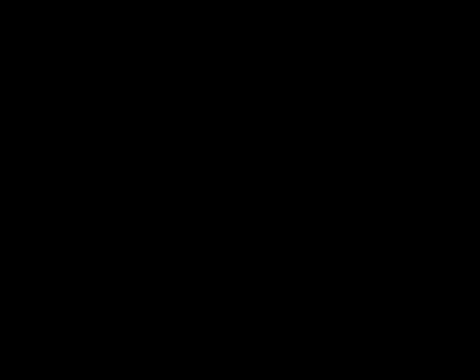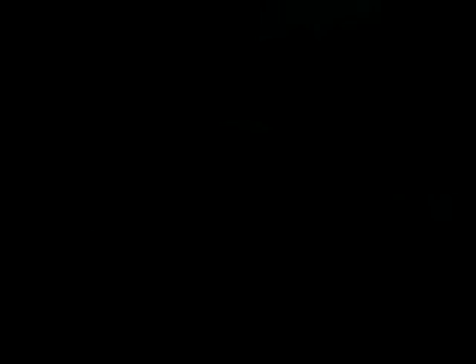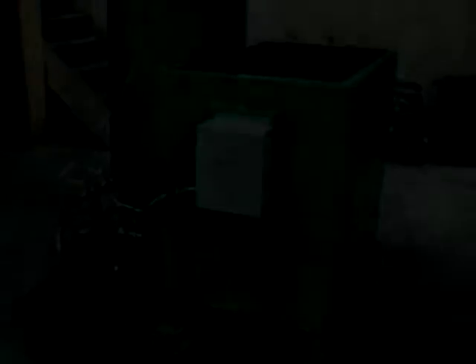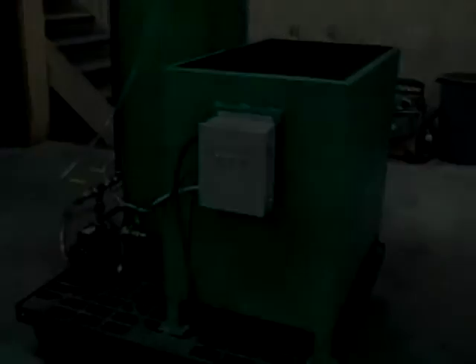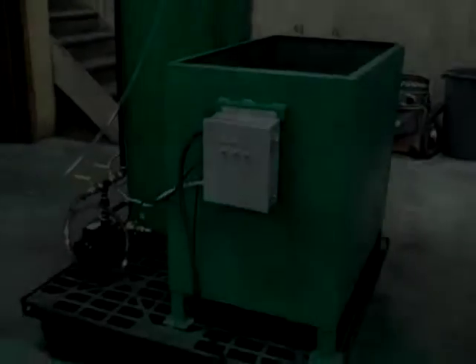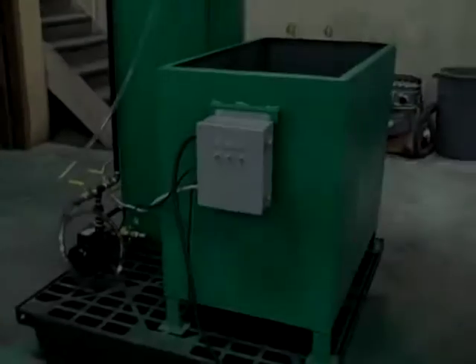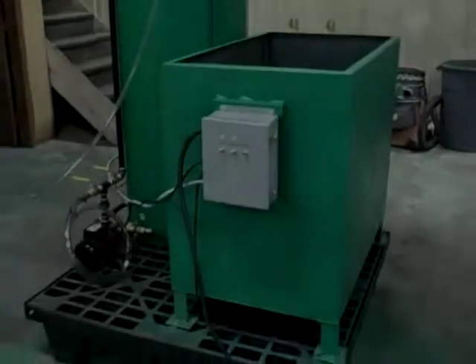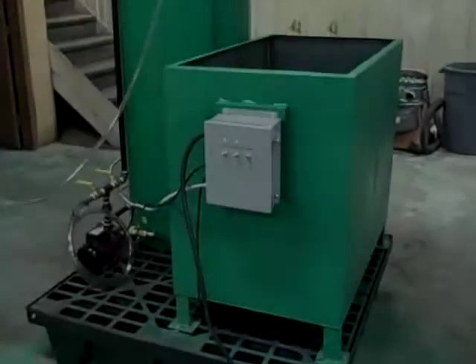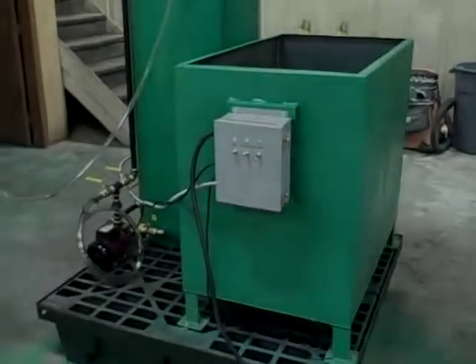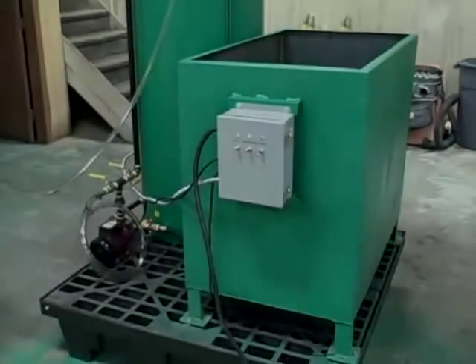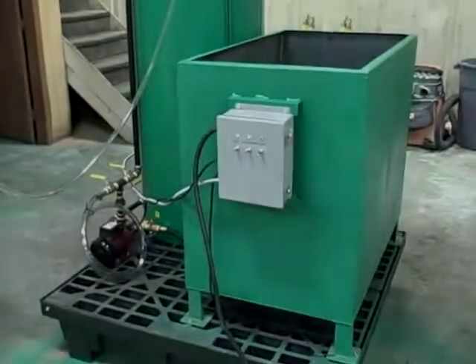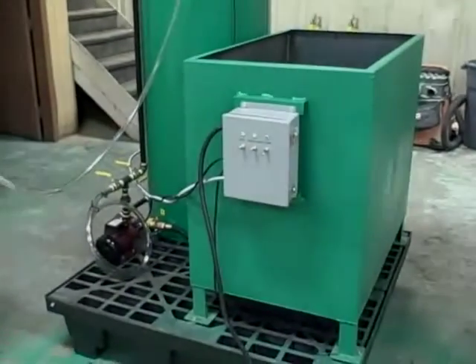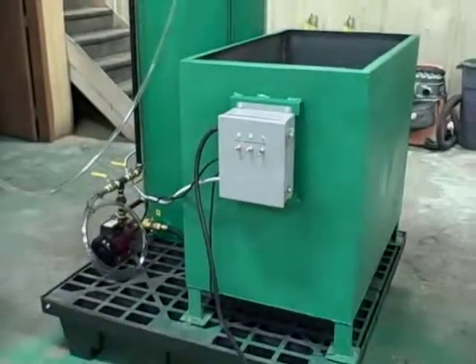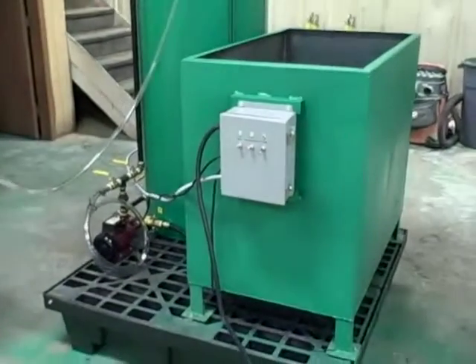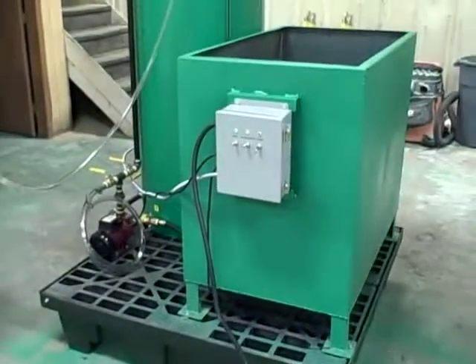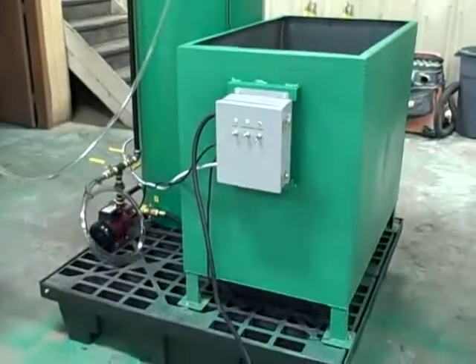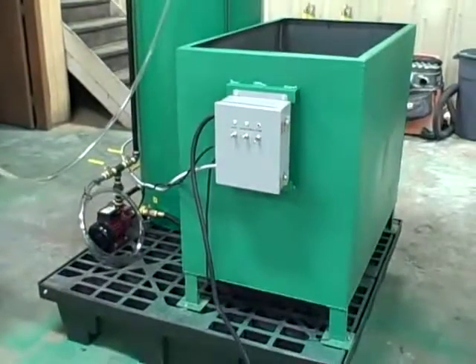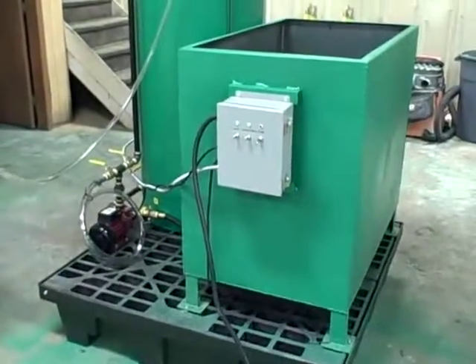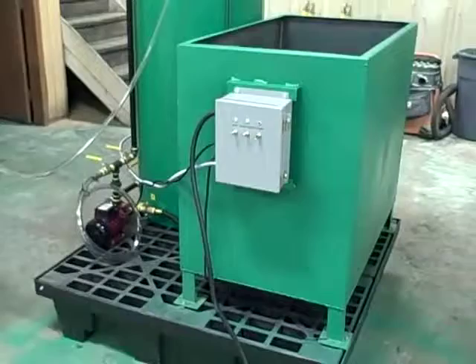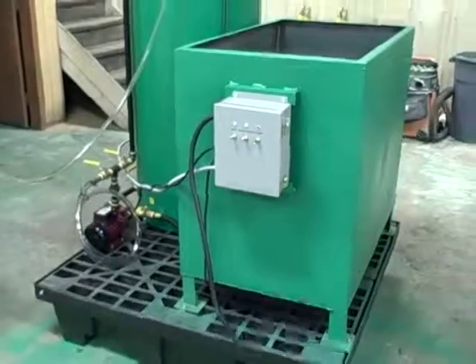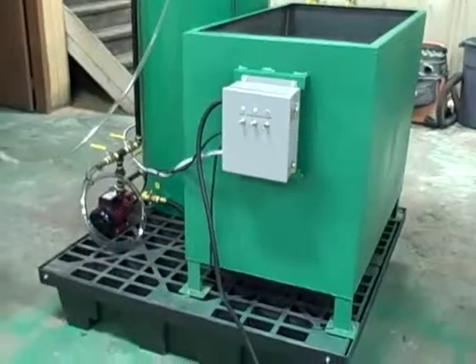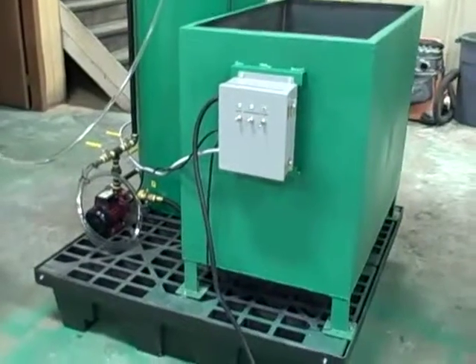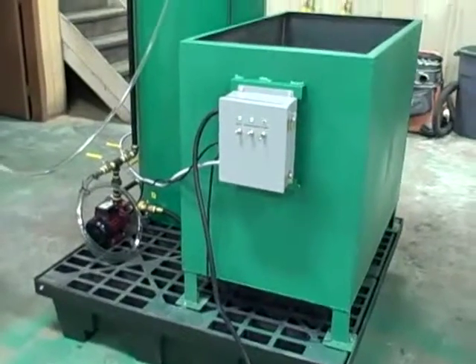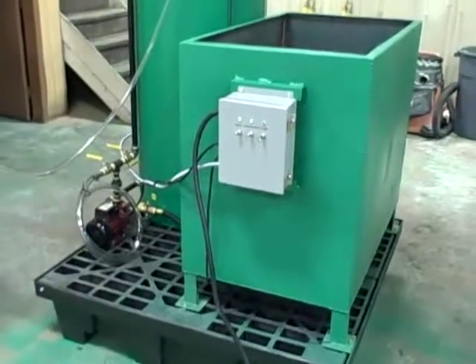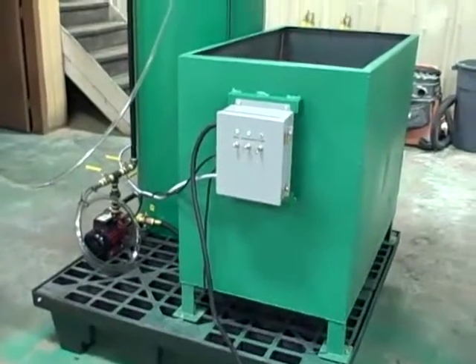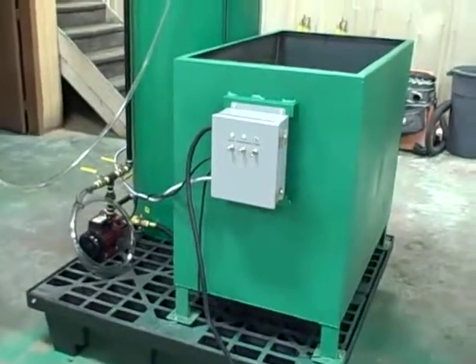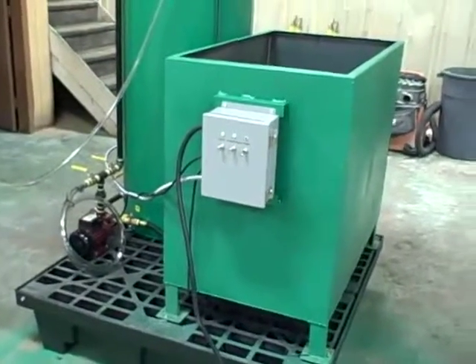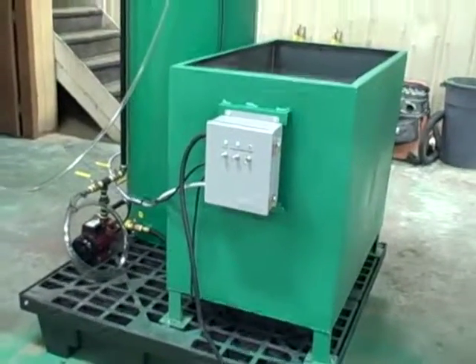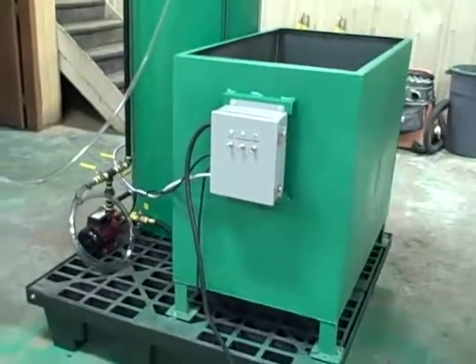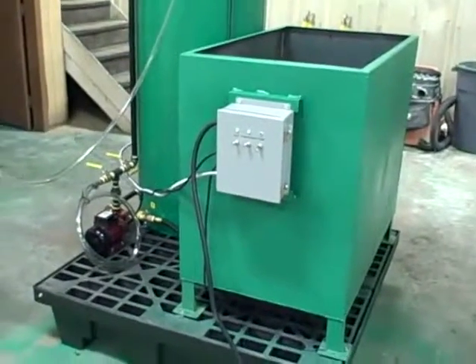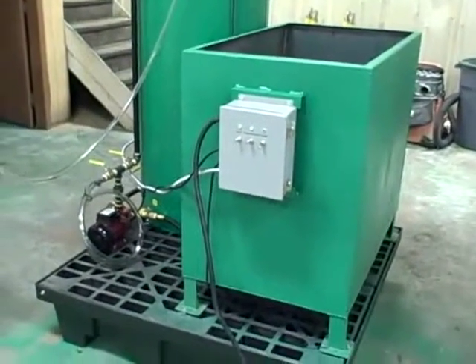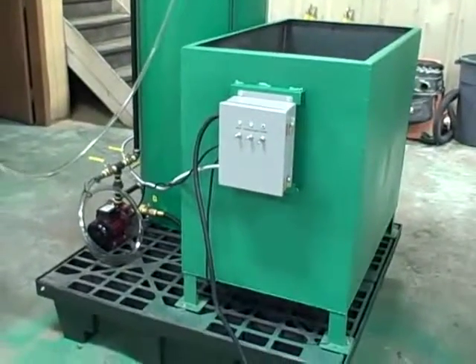Hi, this is John Herrod and I want to welcome you back to the assembly floor of US Freedom Biofuels where I want to share with you our methanol recovery system.